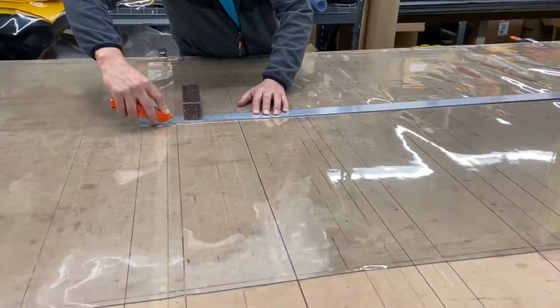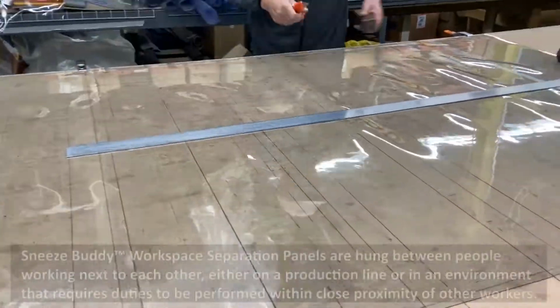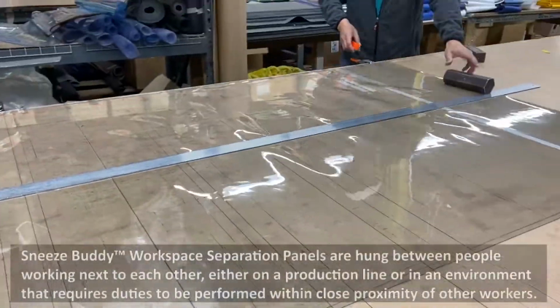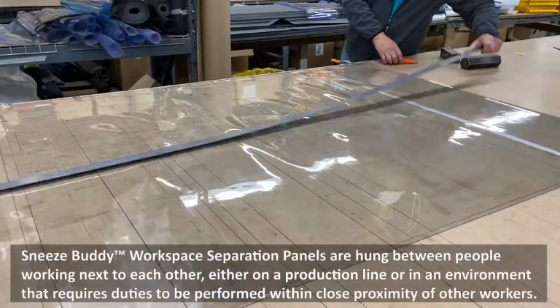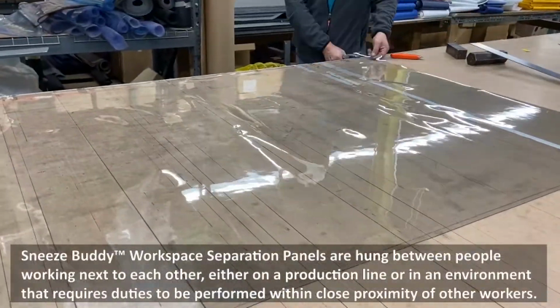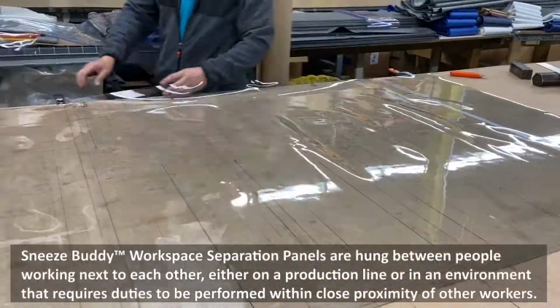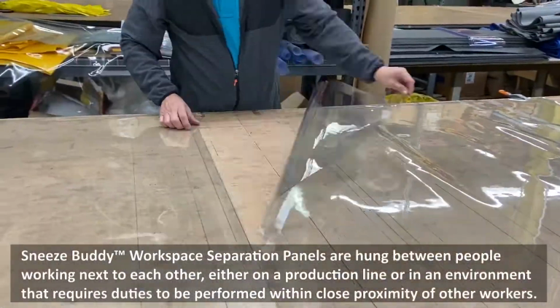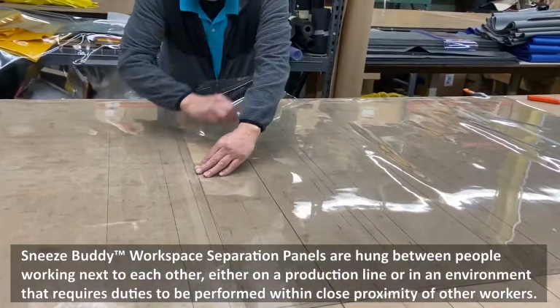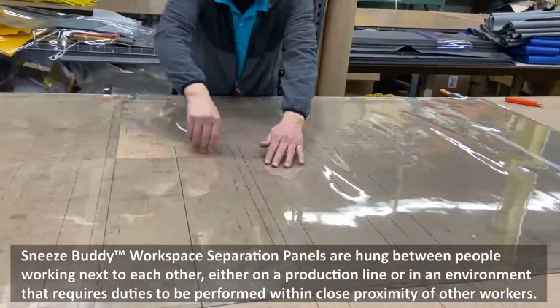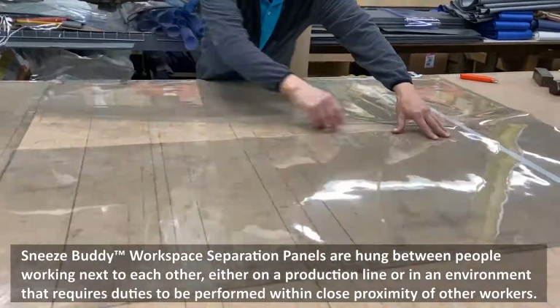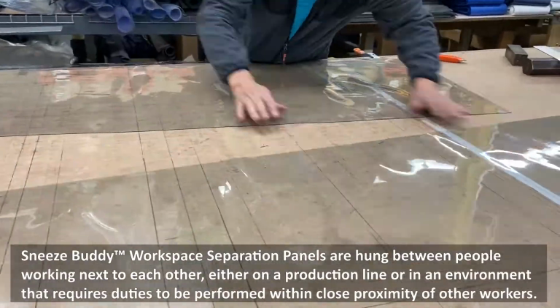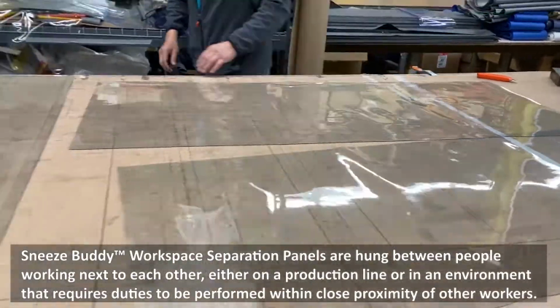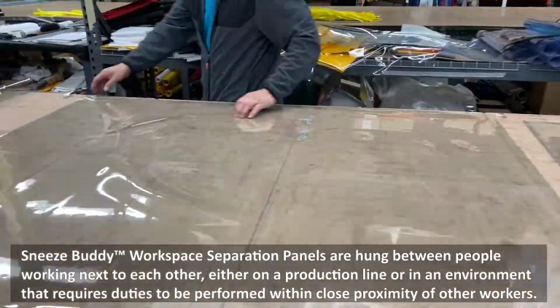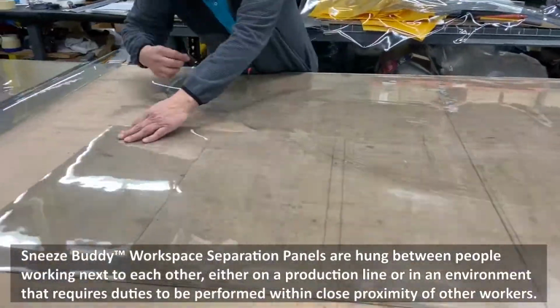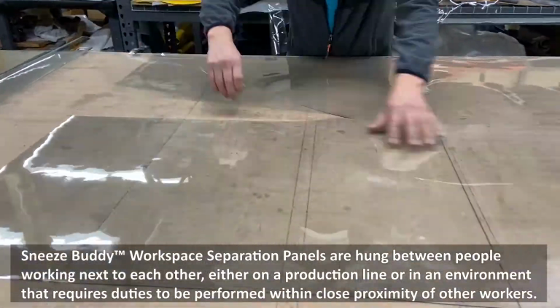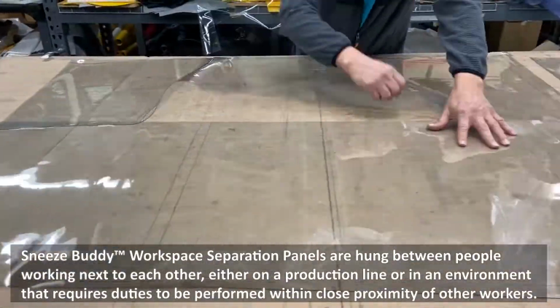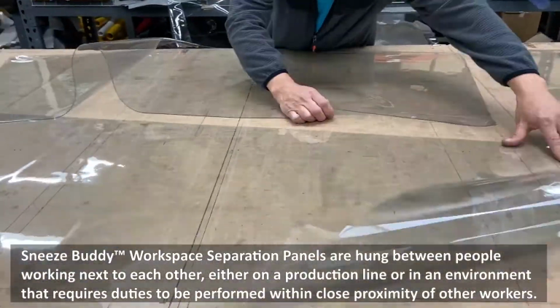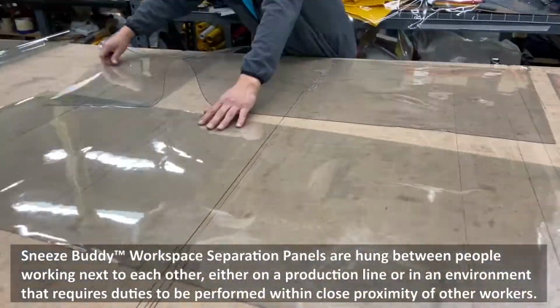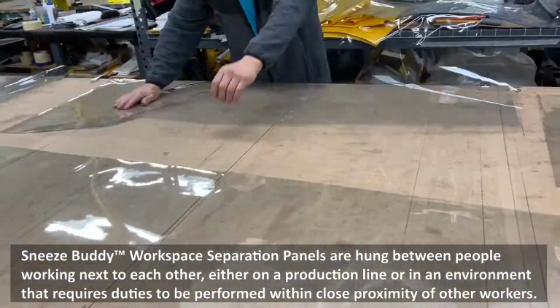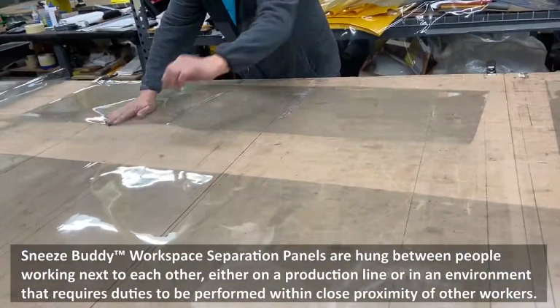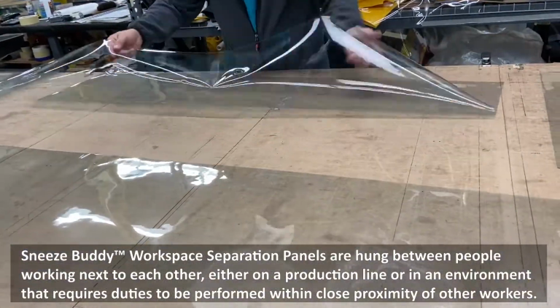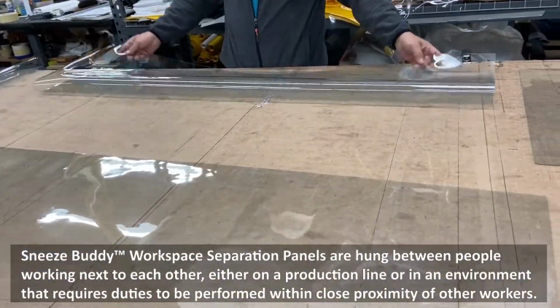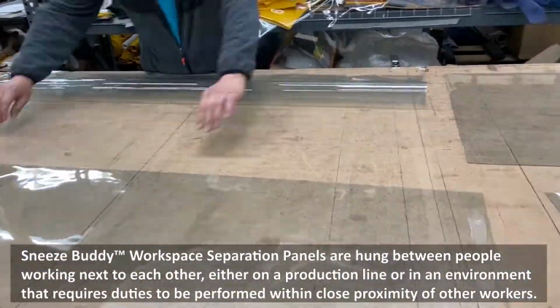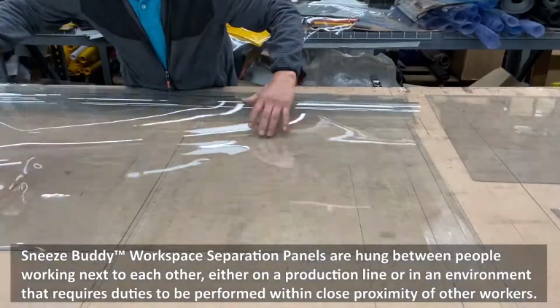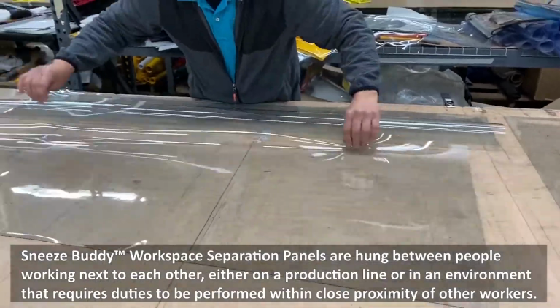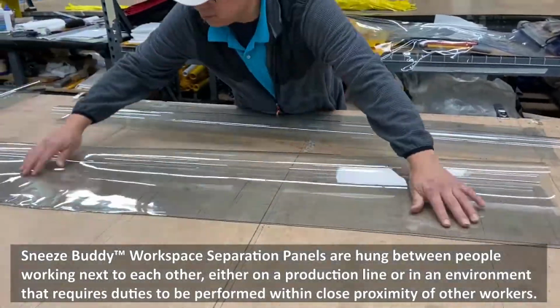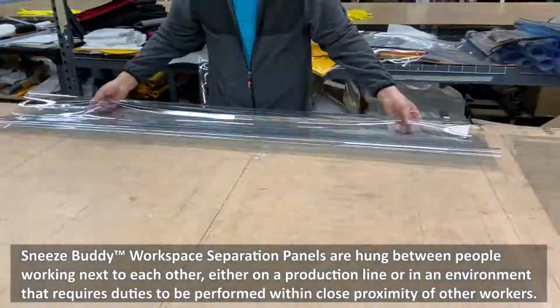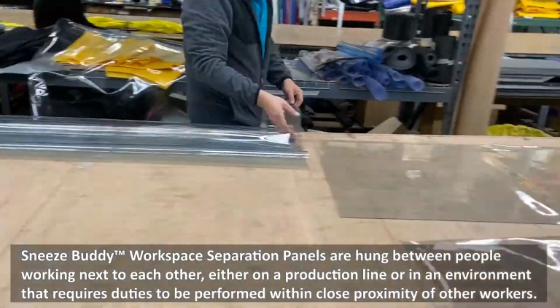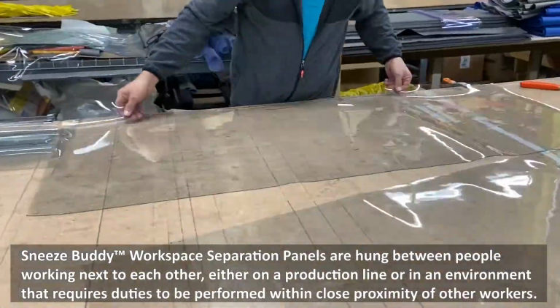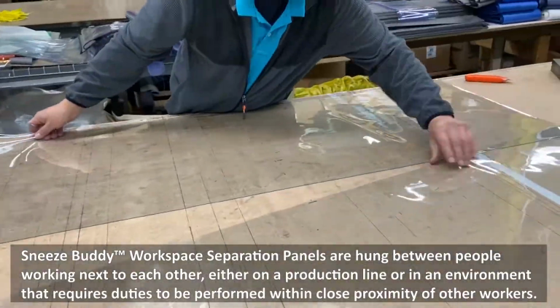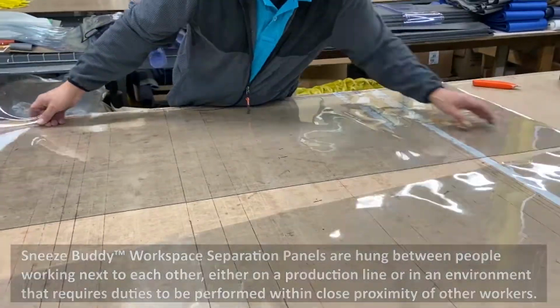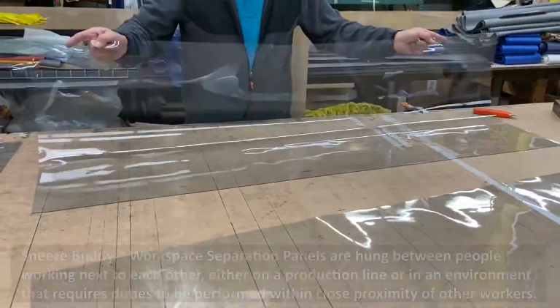Sneeze Buddy Workspace Separation Panels are hung between people working next to each other, either on a production line or in an environment that requires duties to be performed within close proximity of other workers.